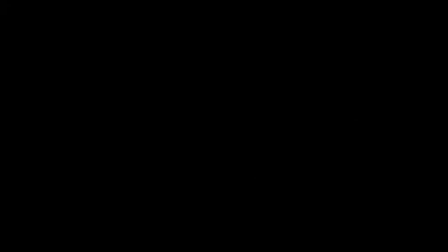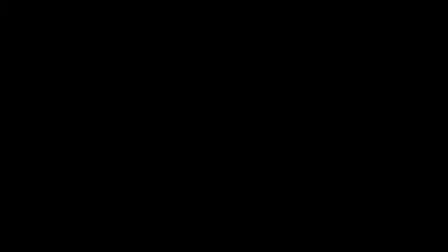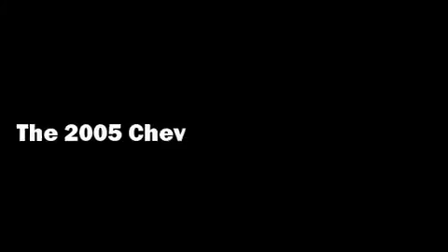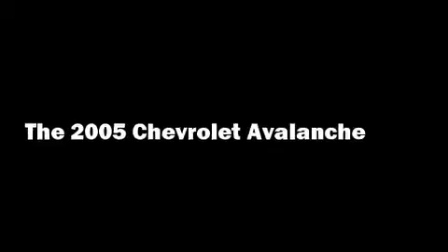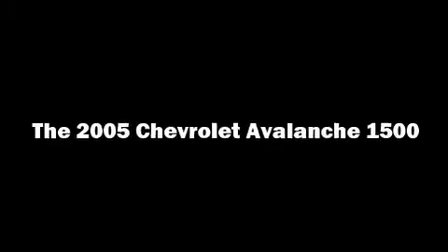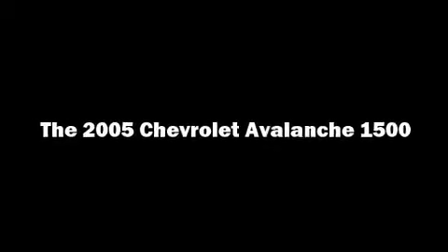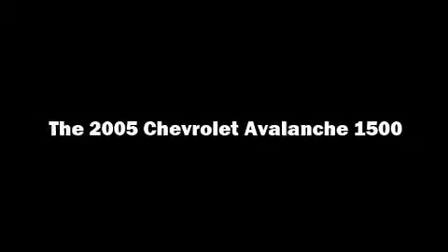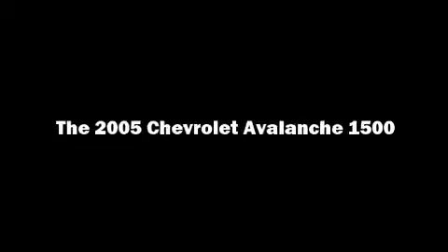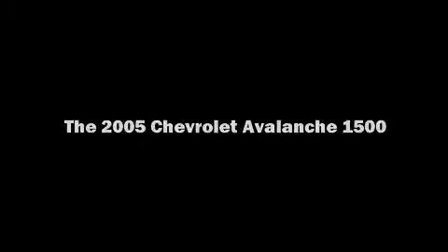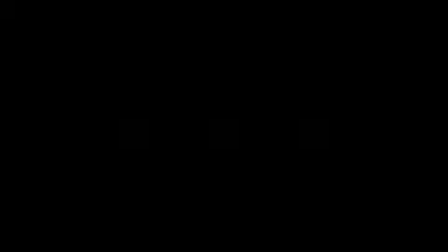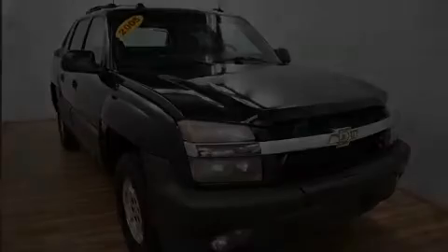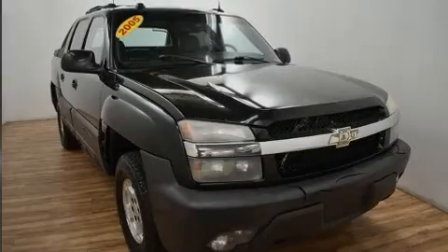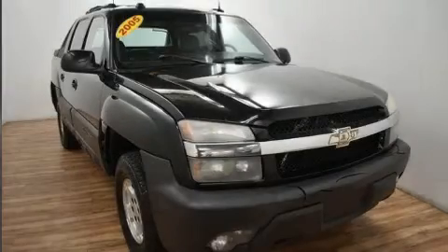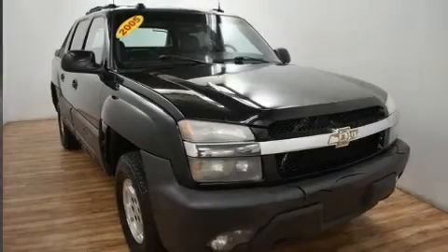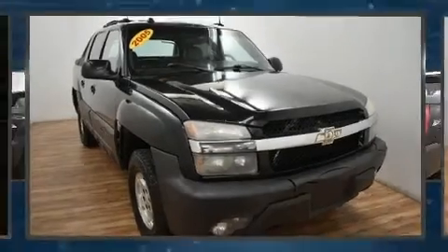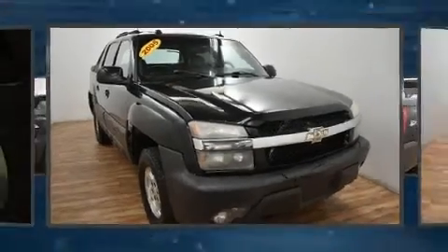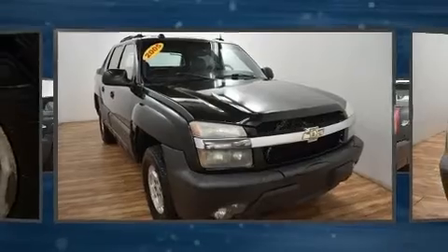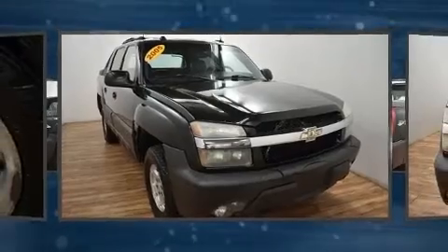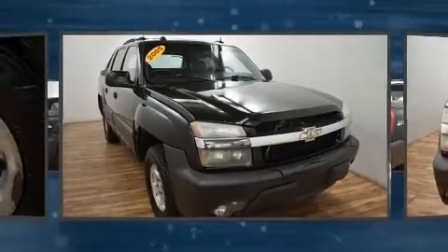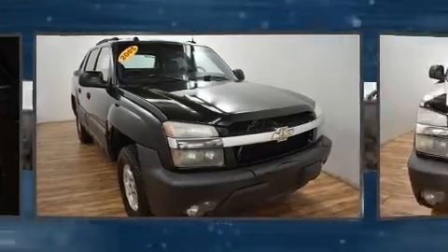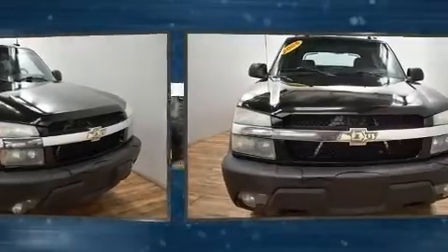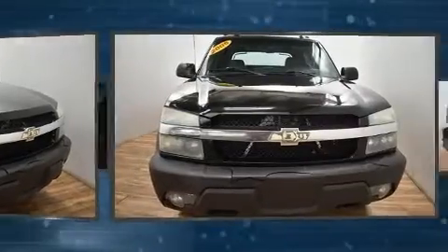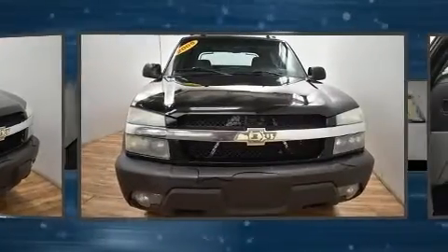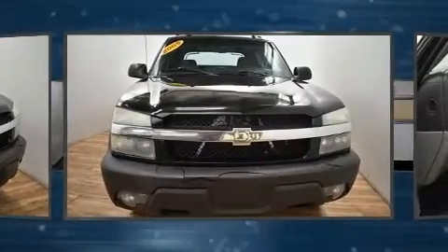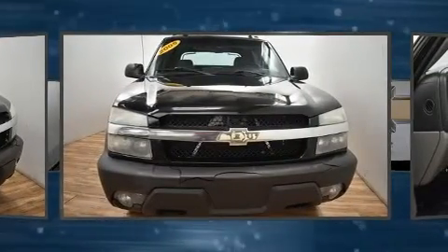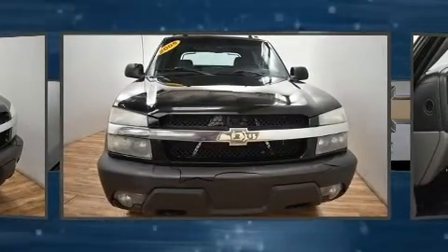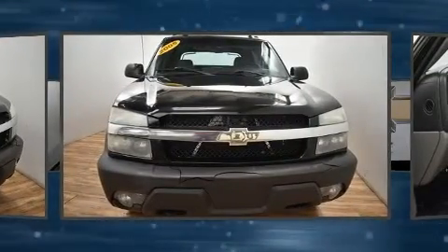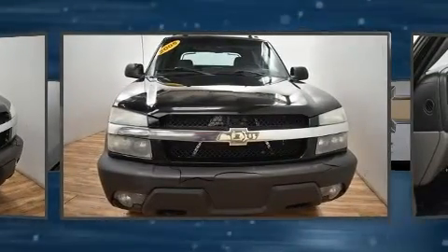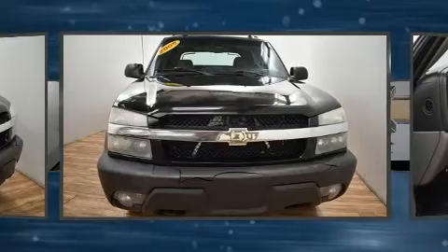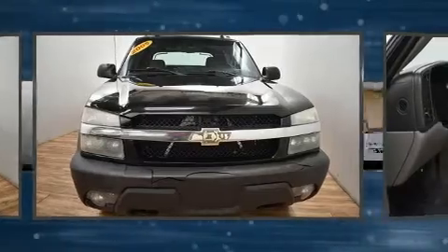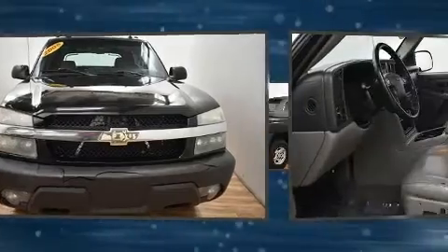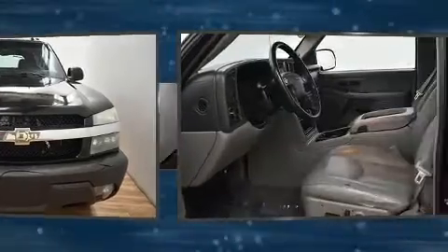Step into the 2005 Chevrolet Avalanche 1500. It features four-wheel drive capabilities, a durable automatic transmission, and a powerful eight-cylinder engine.